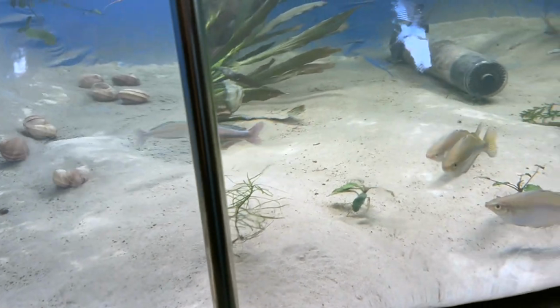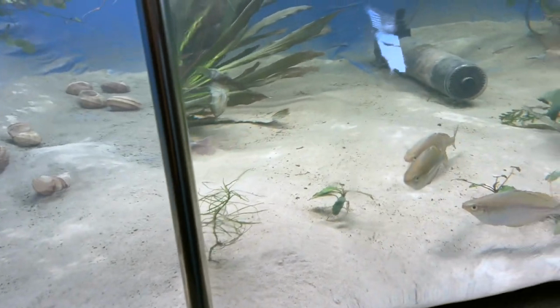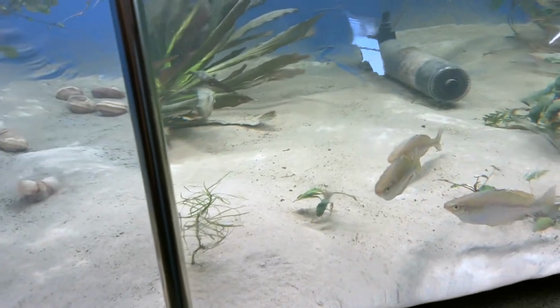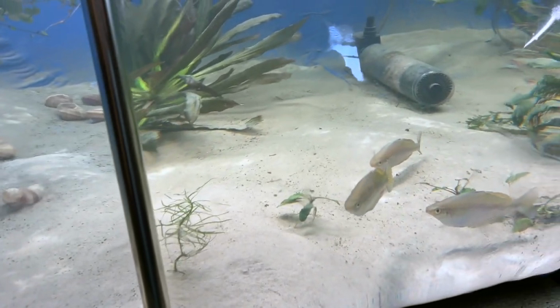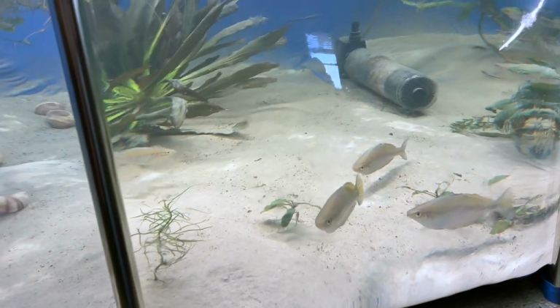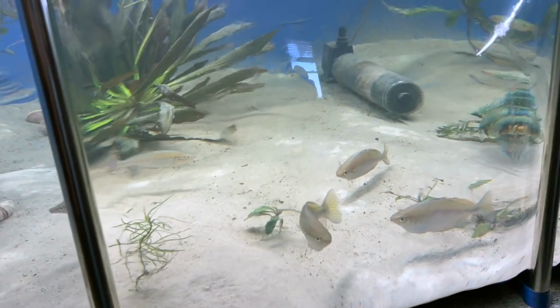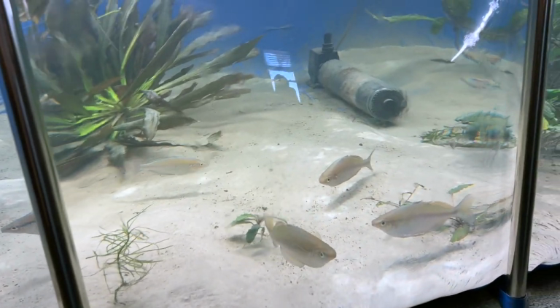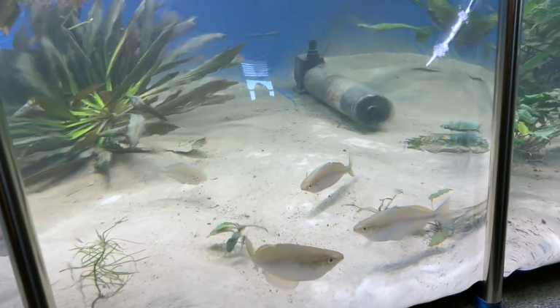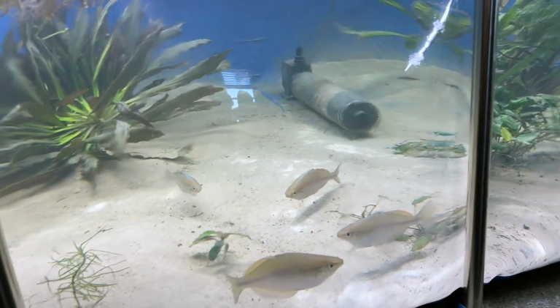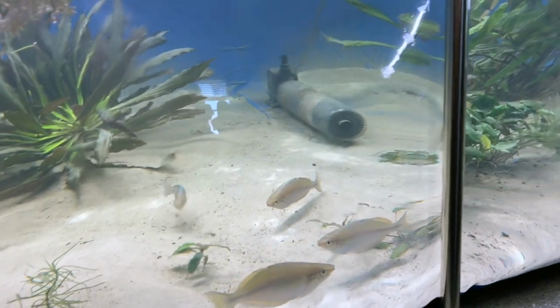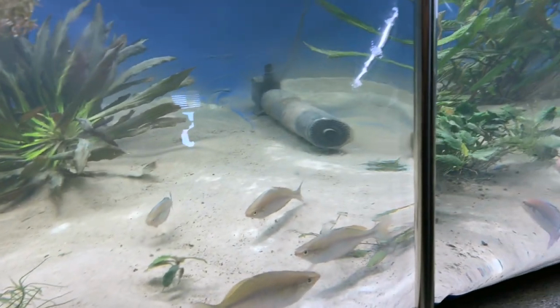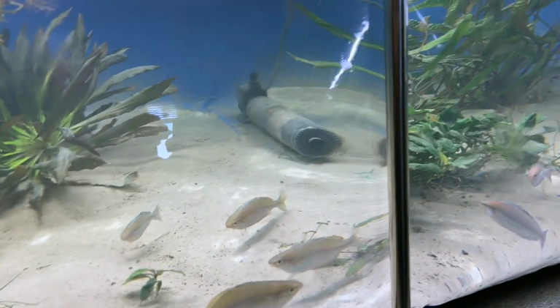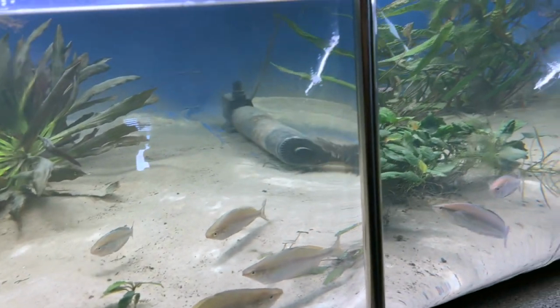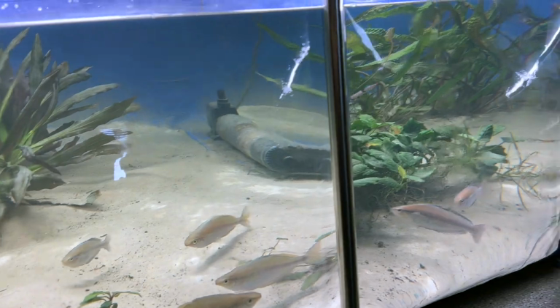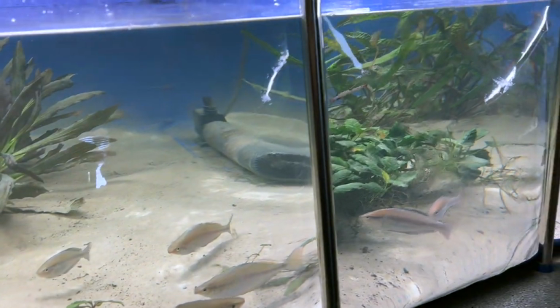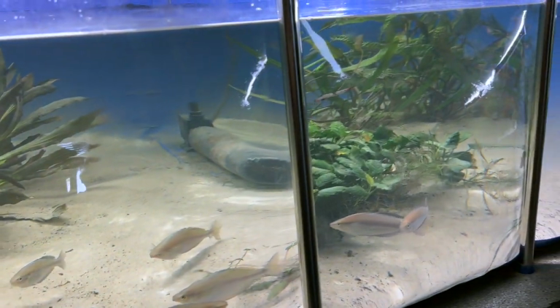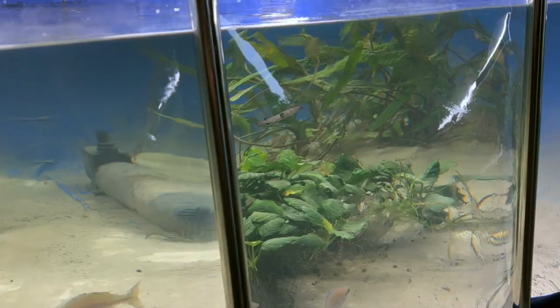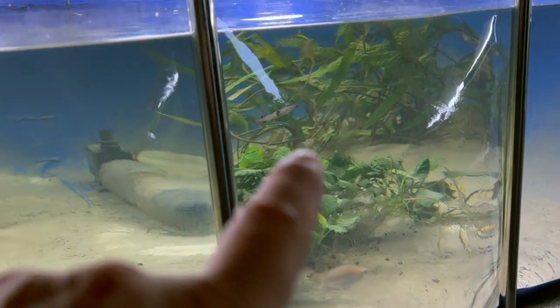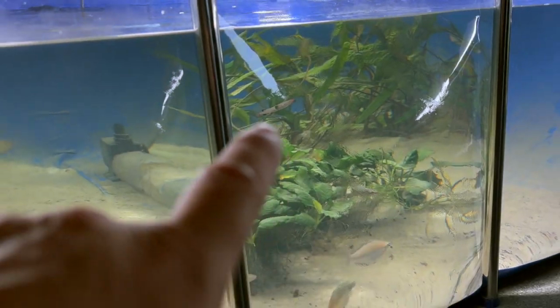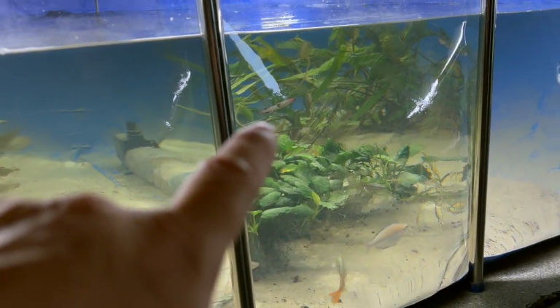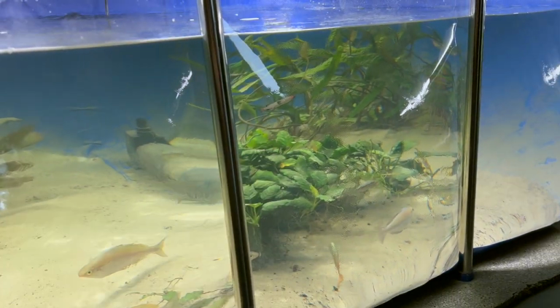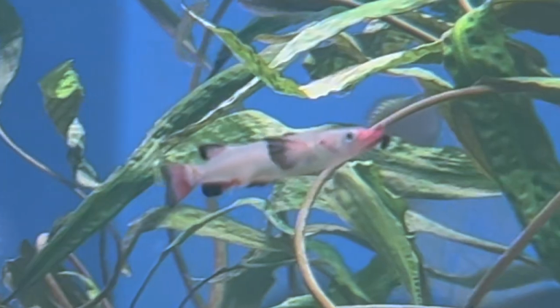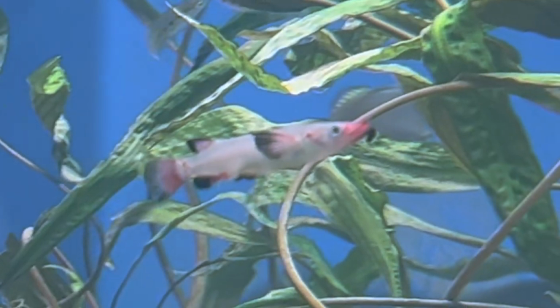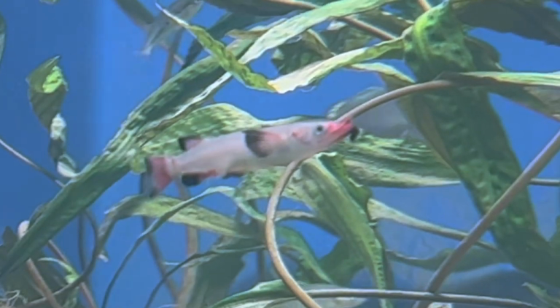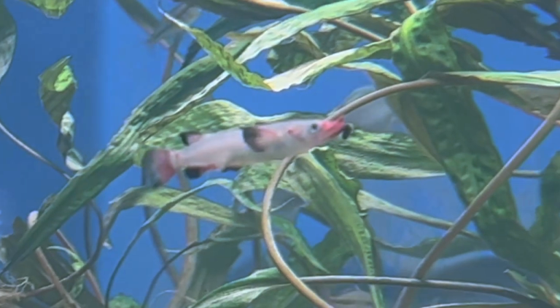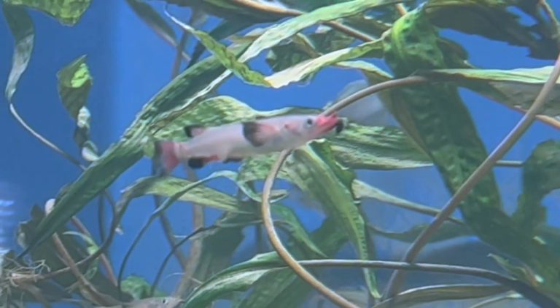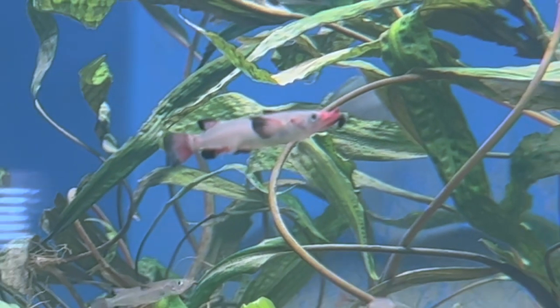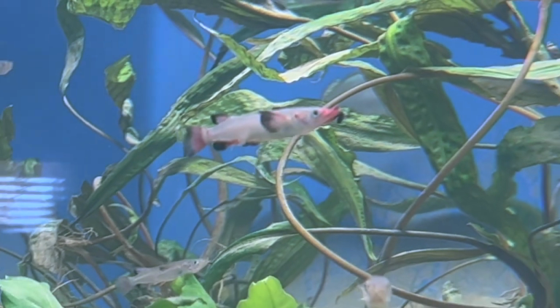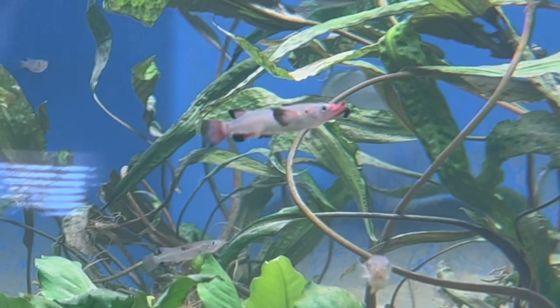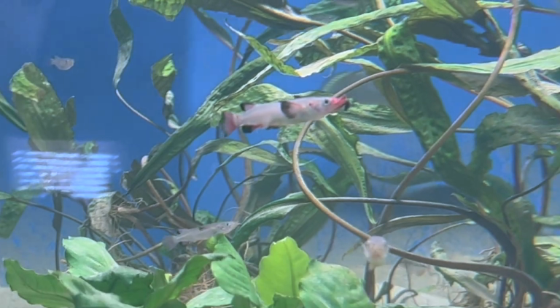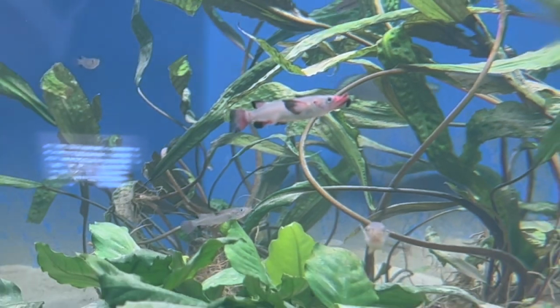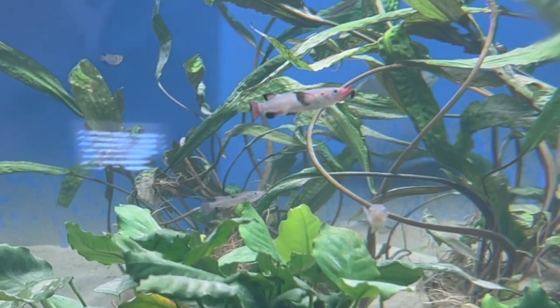We've got rainbow fish — lots of different rainbow fish. Silovese half beaks. Those guys are really cool. We got males and females. Those are livebearers.